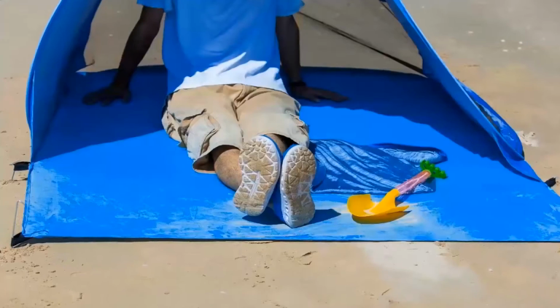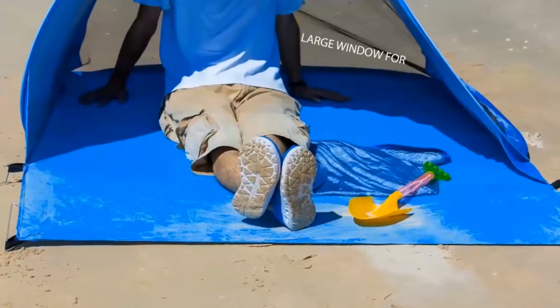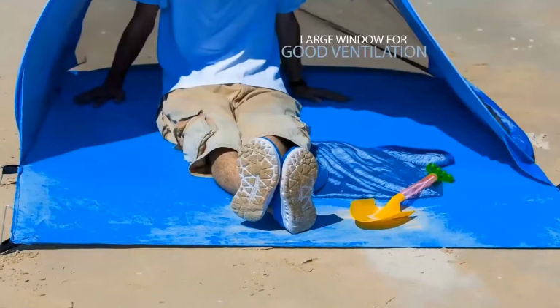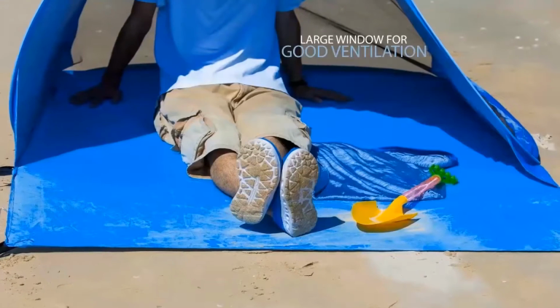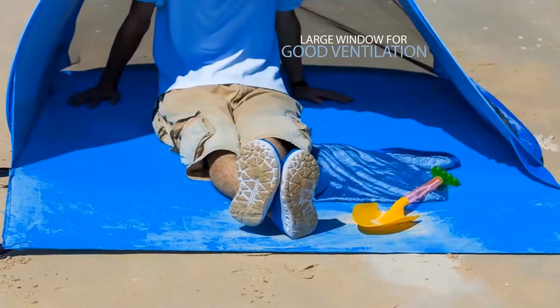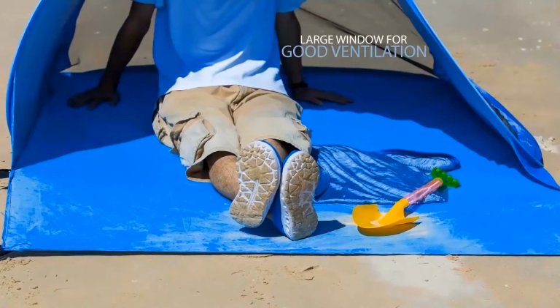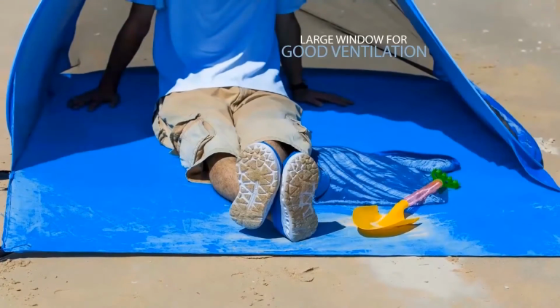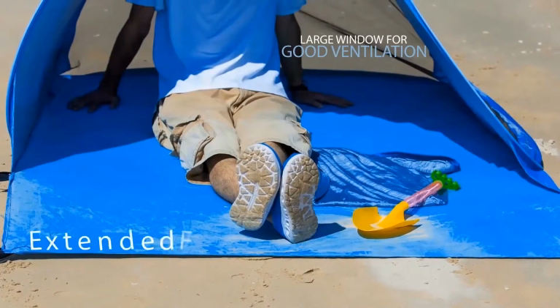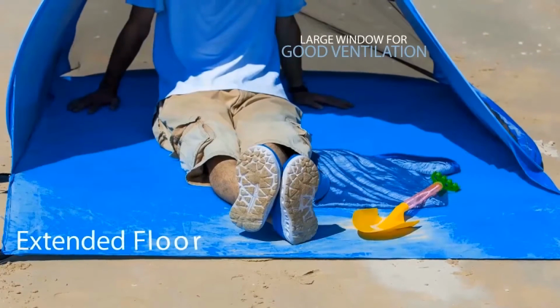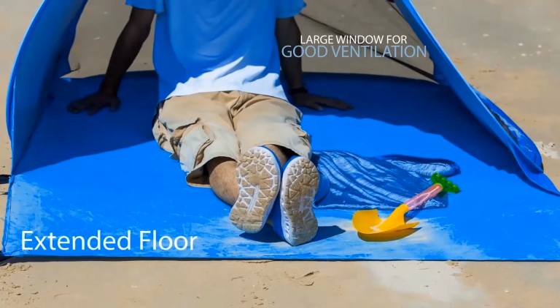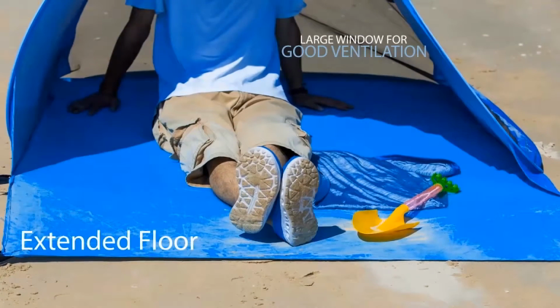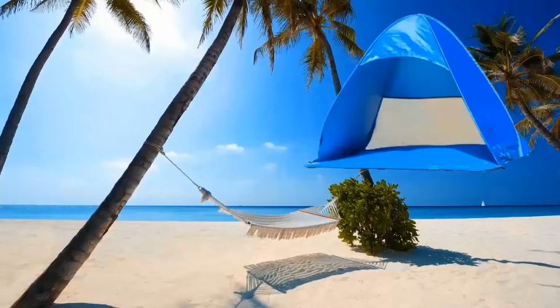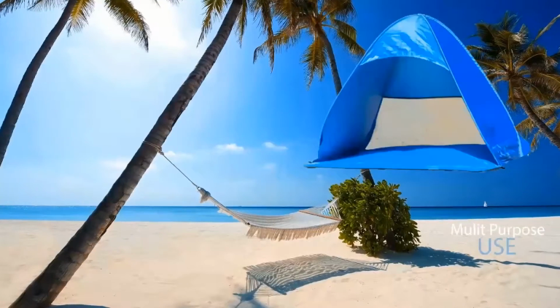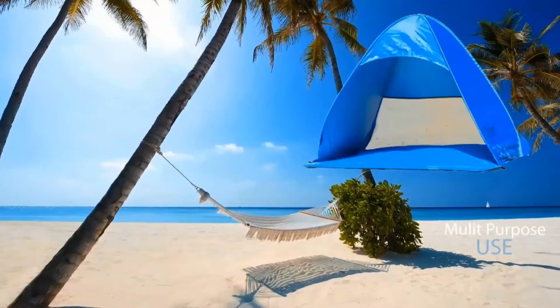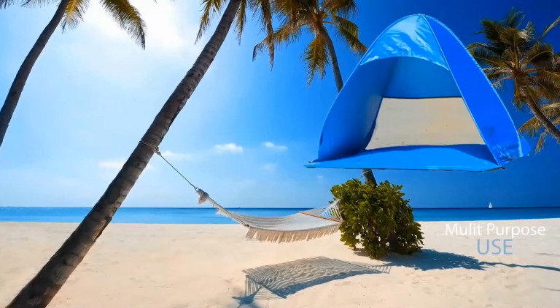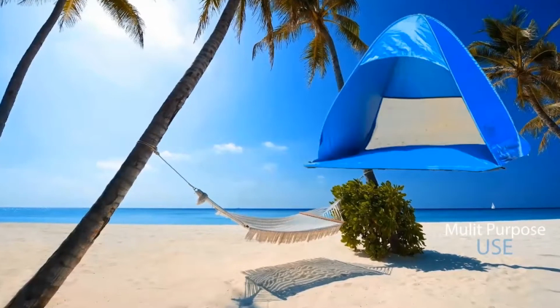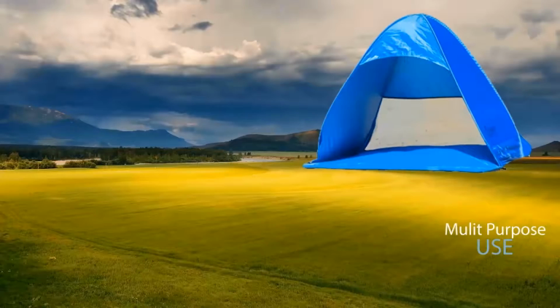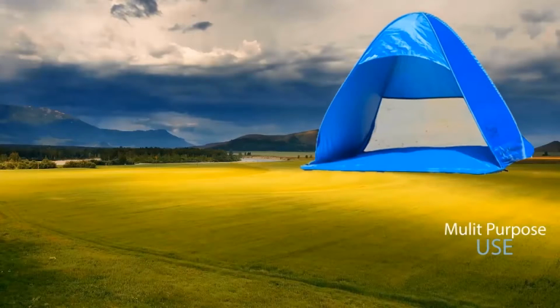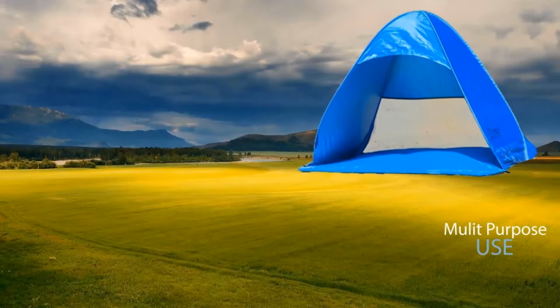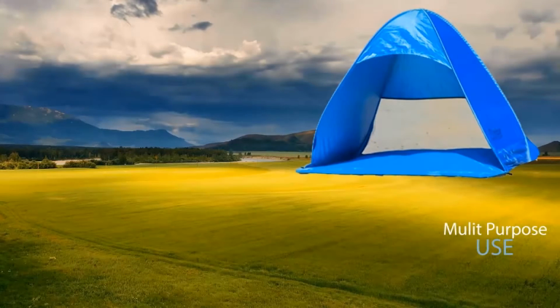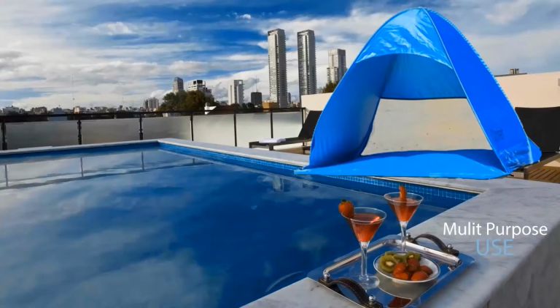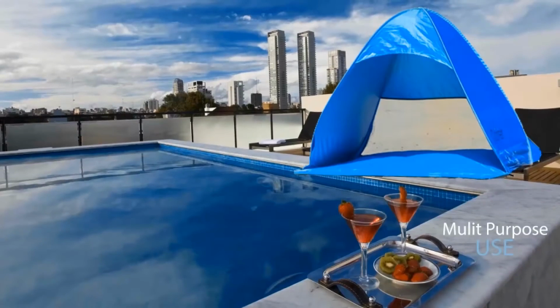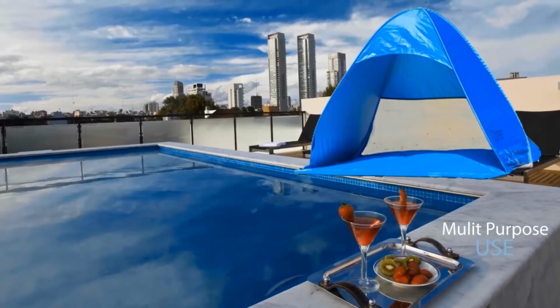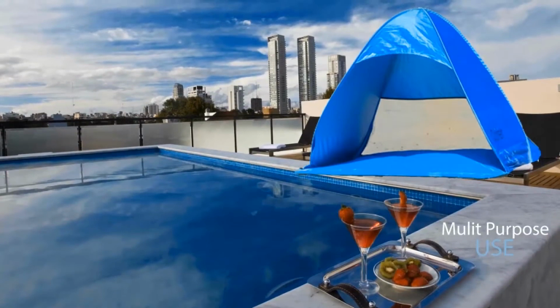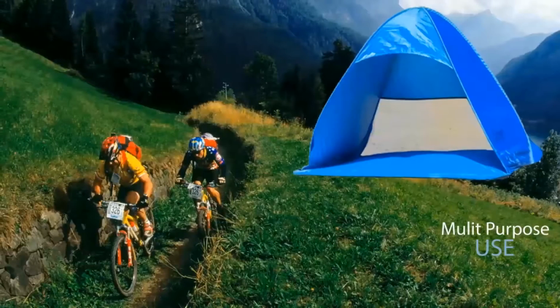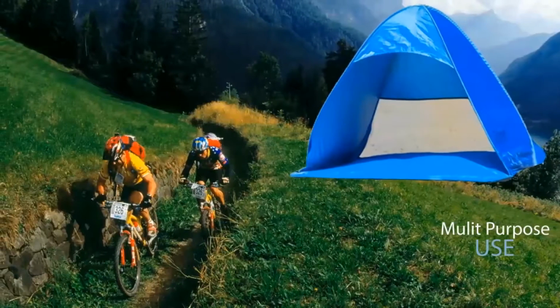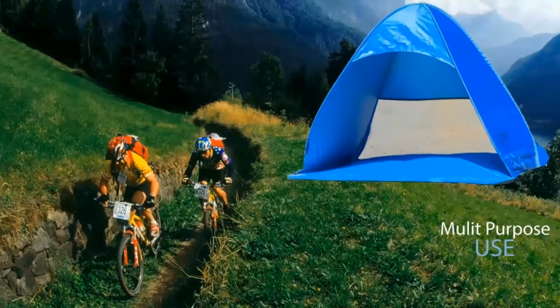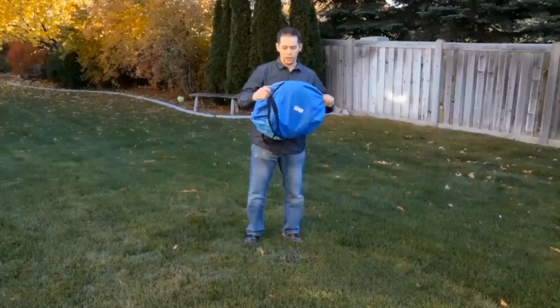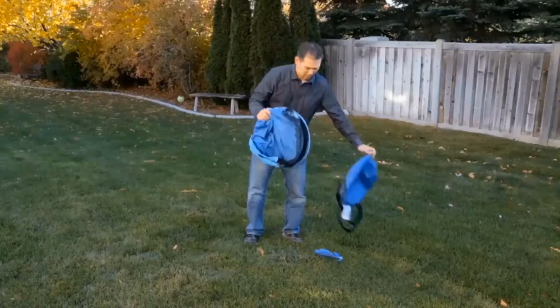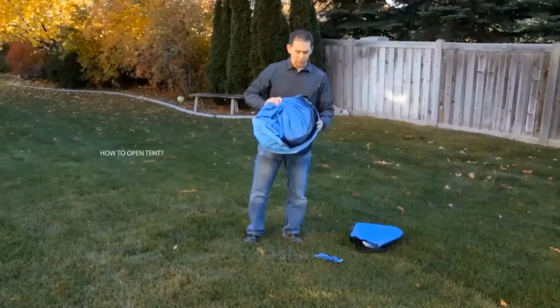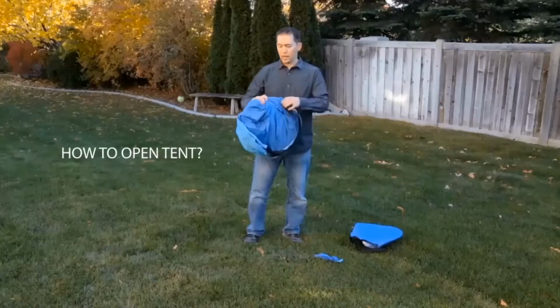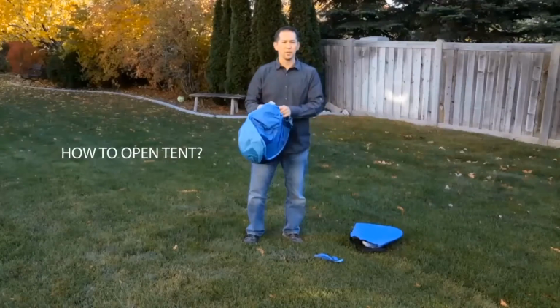Large mesh window for good ventilation, extended floor. How to open the tent.